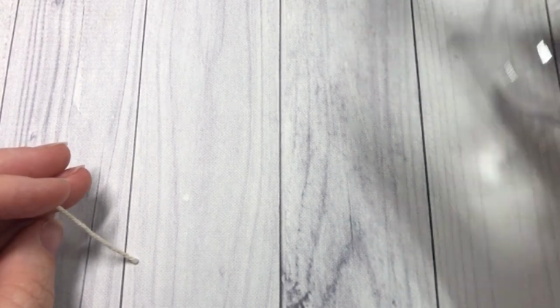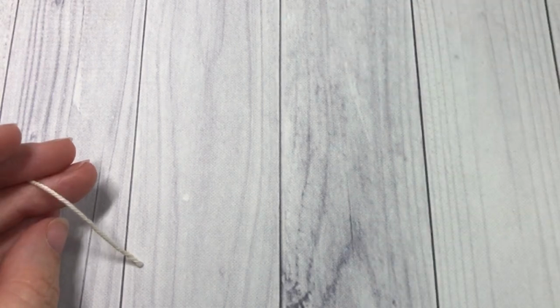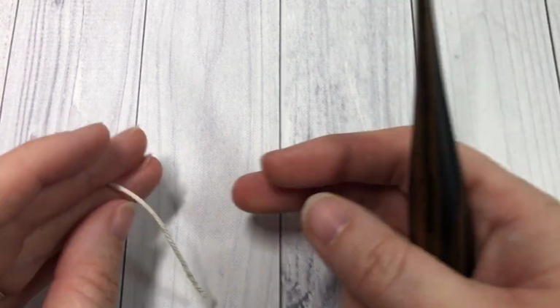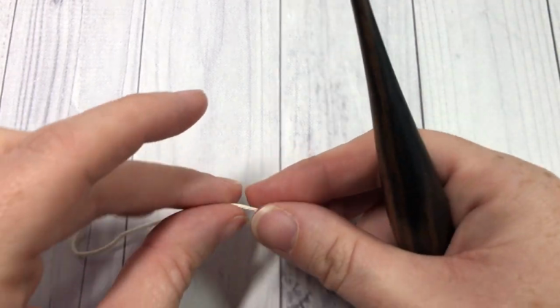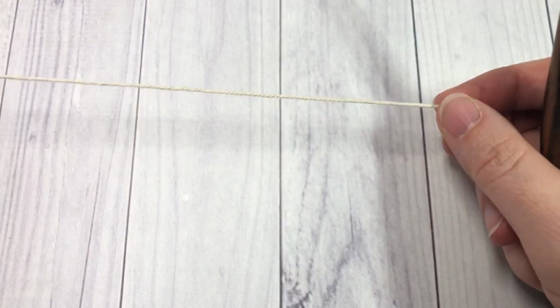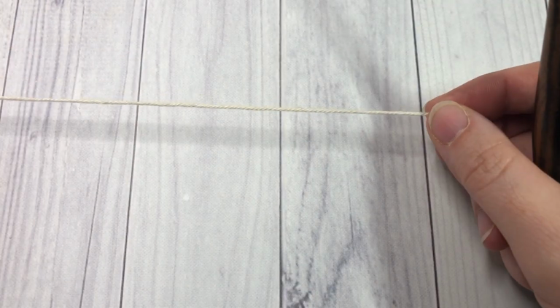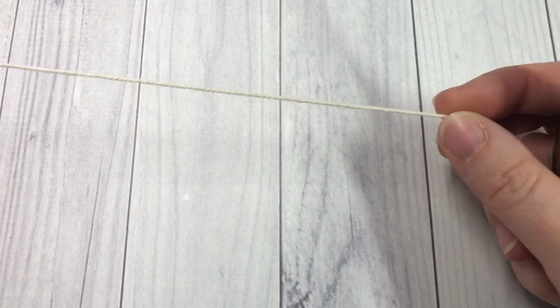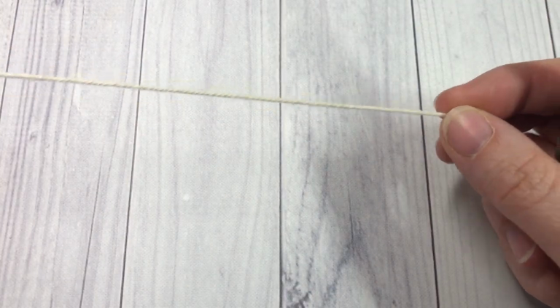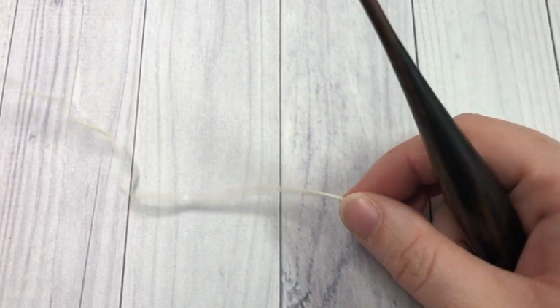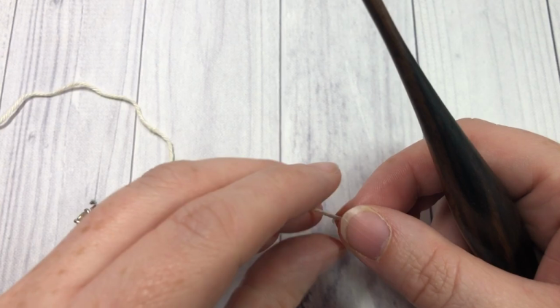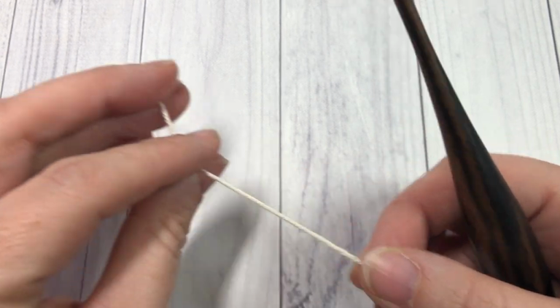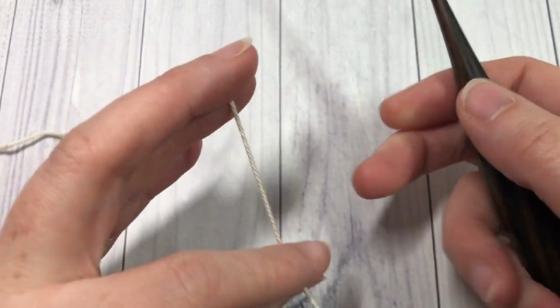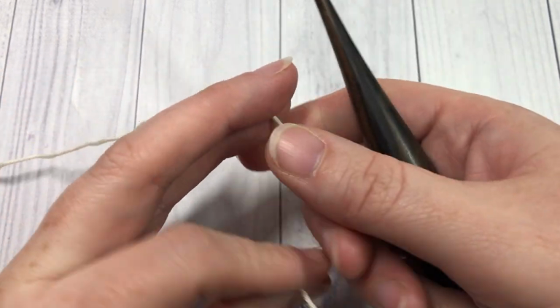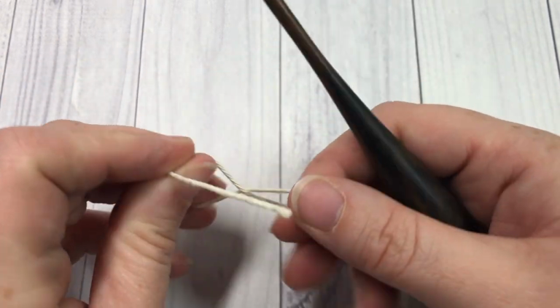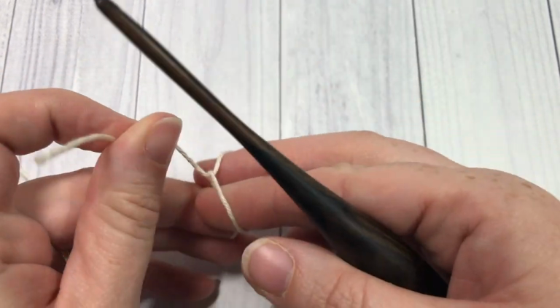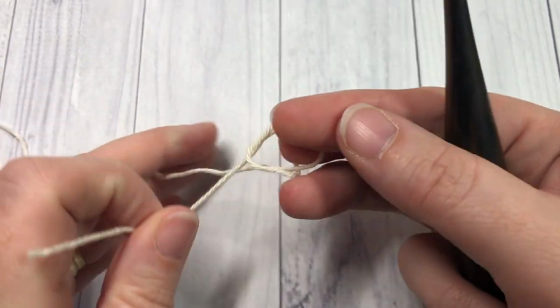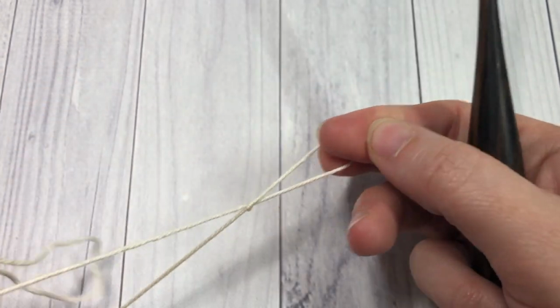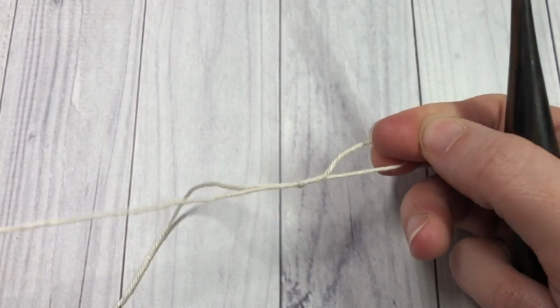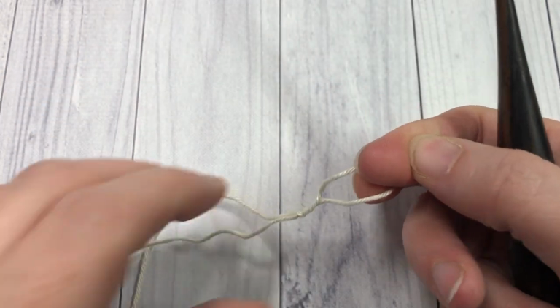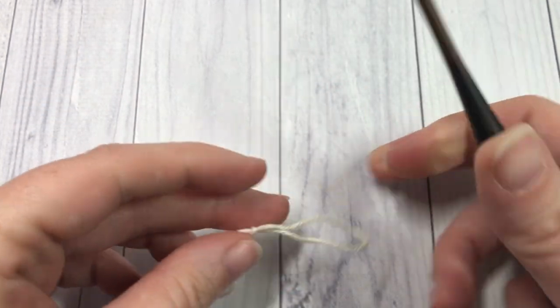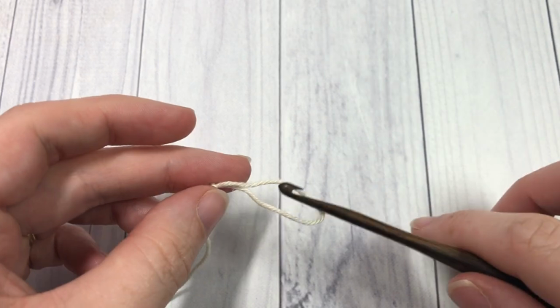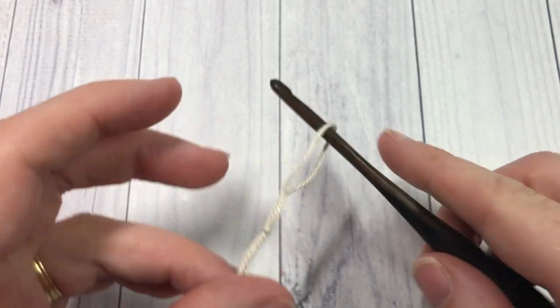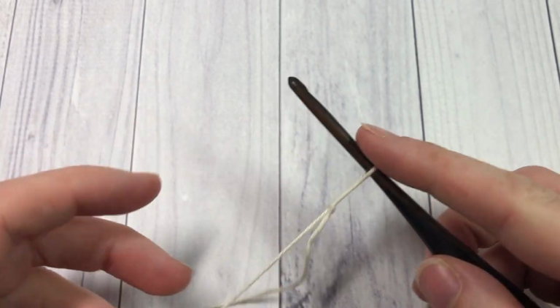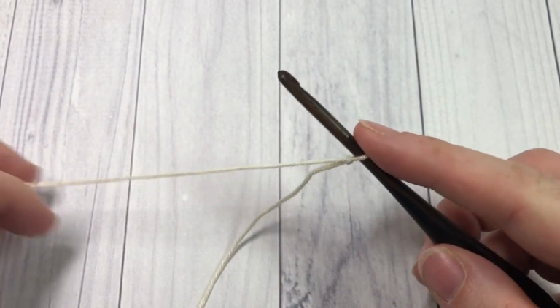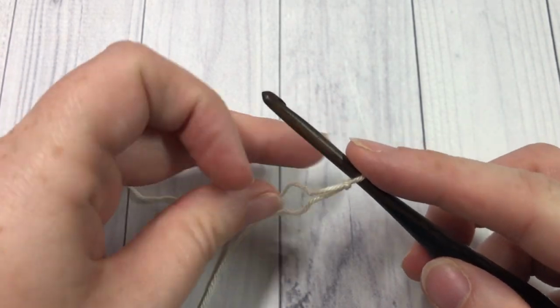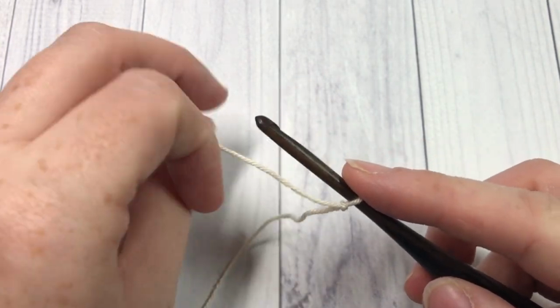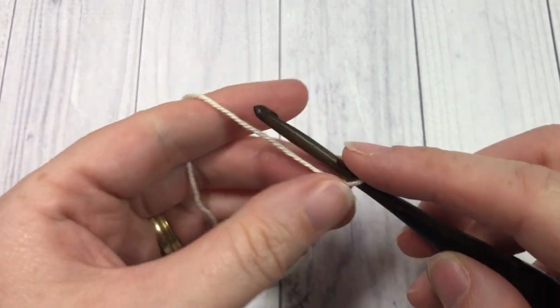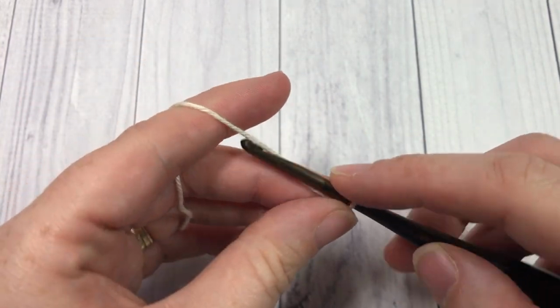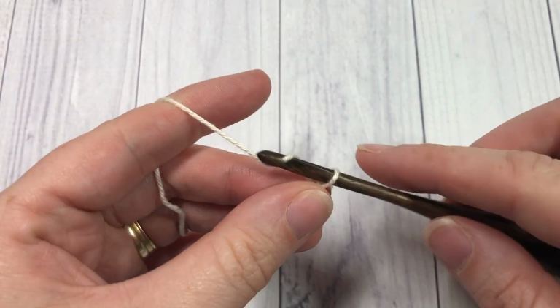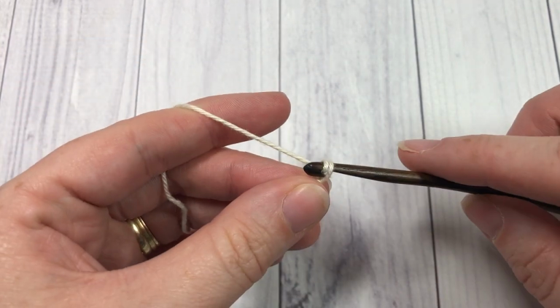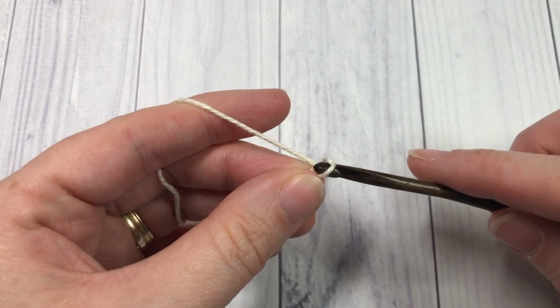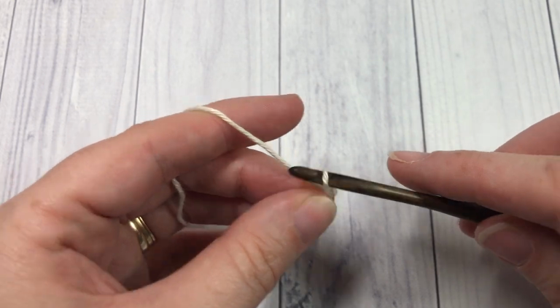You don't need your DIY ornament quite yet, so set it aside. Take your yarn and your 4mm crochet hook and begin by making a slip knot. You're then going to make a foundation chain of 36 chains.